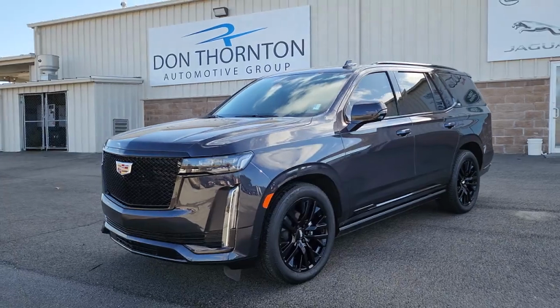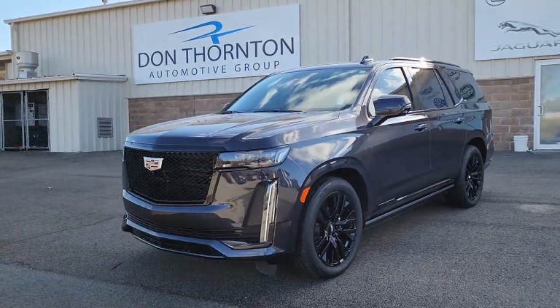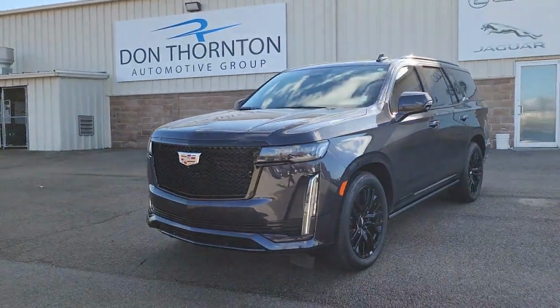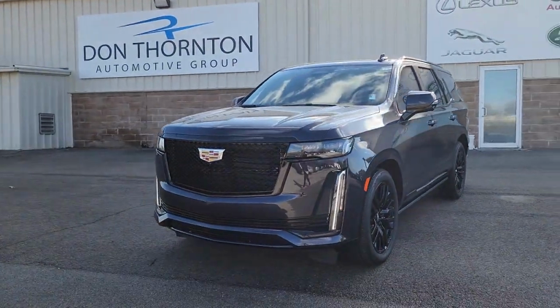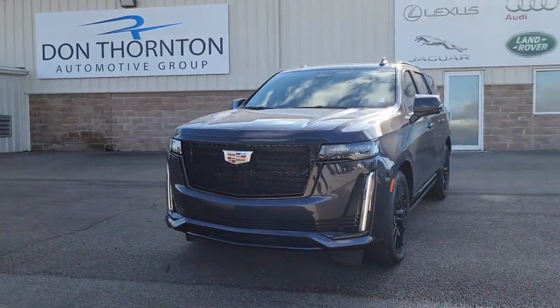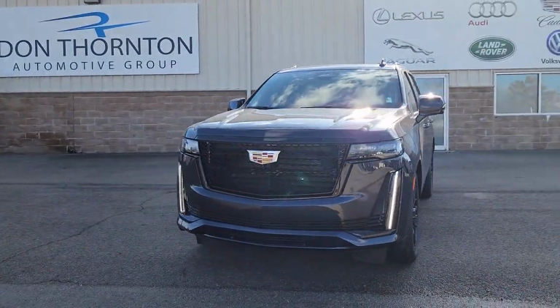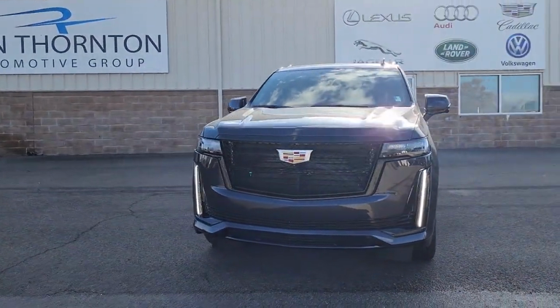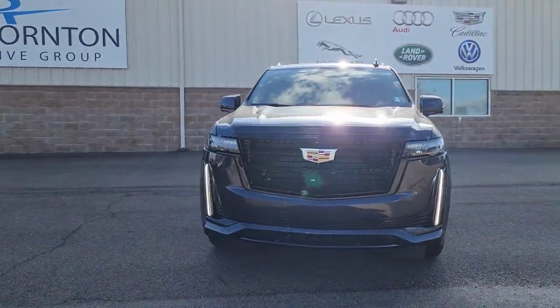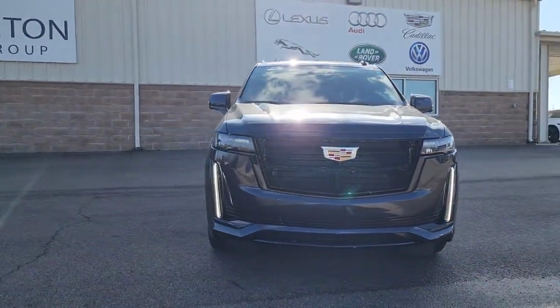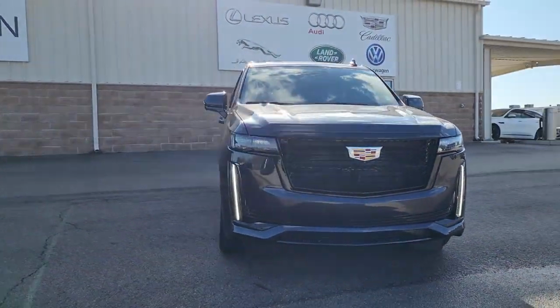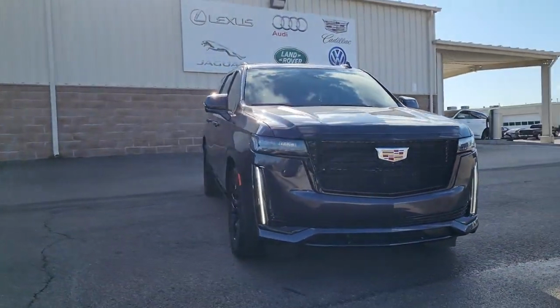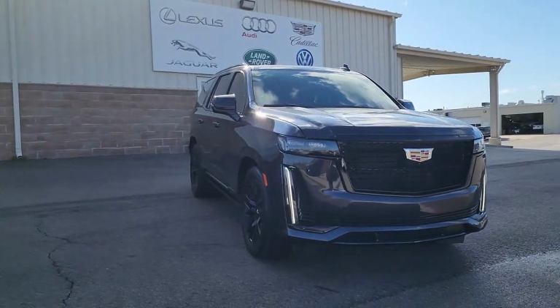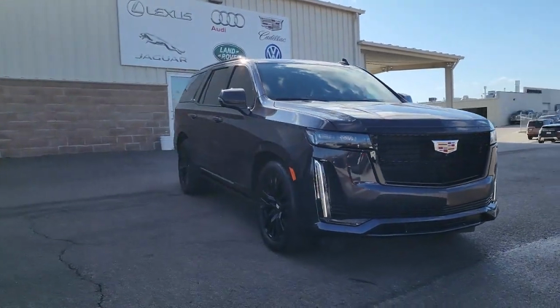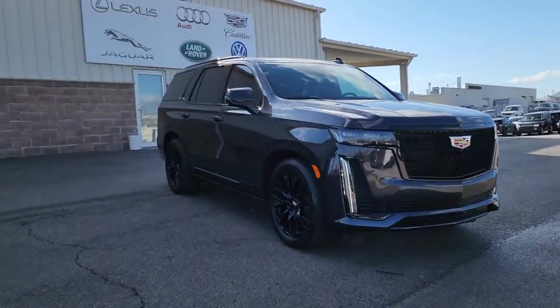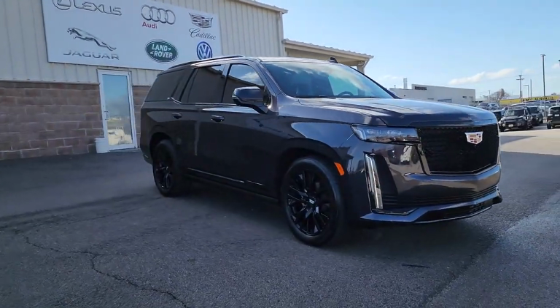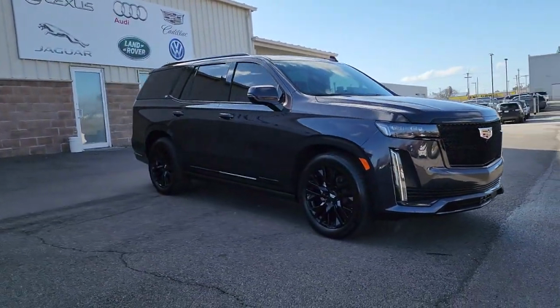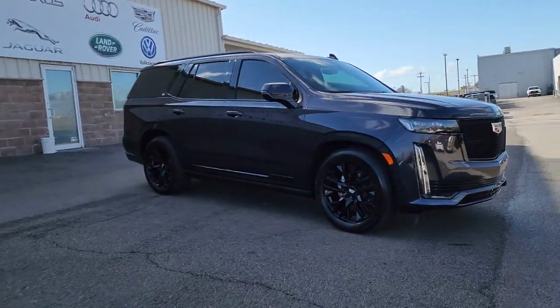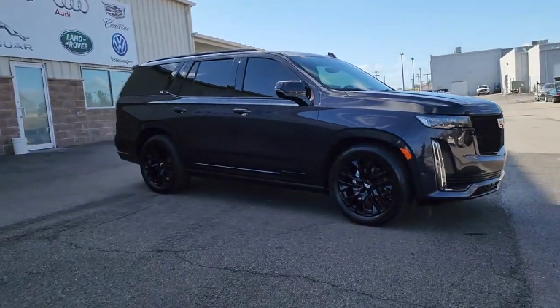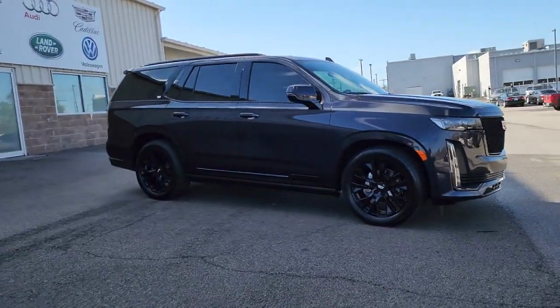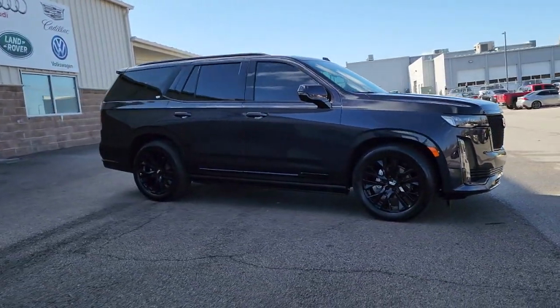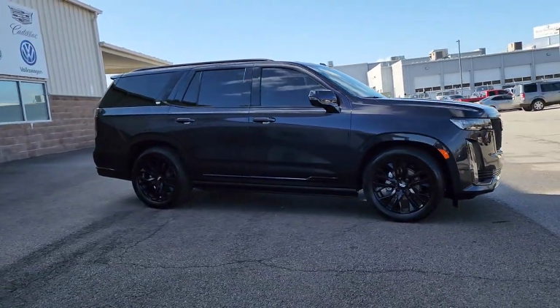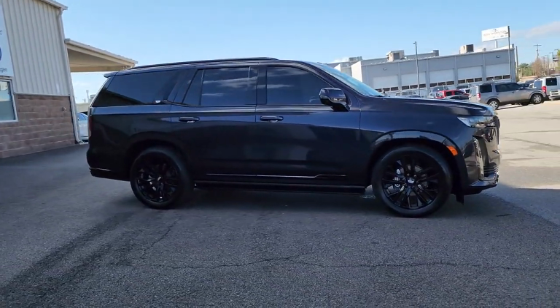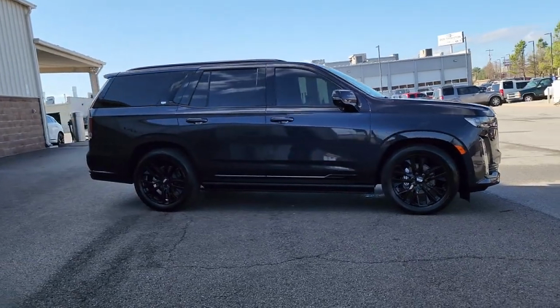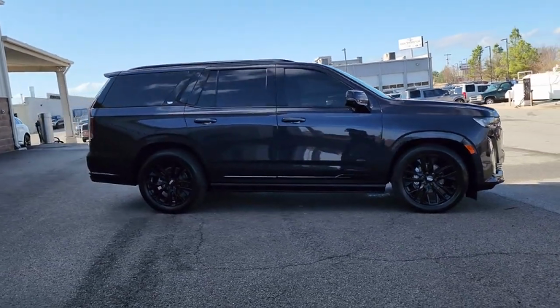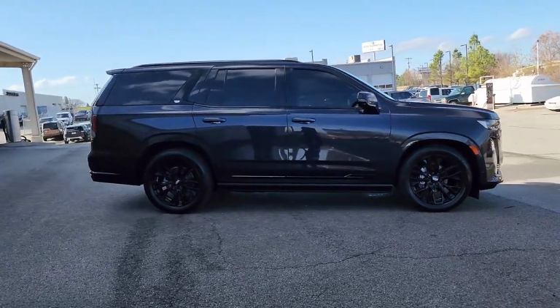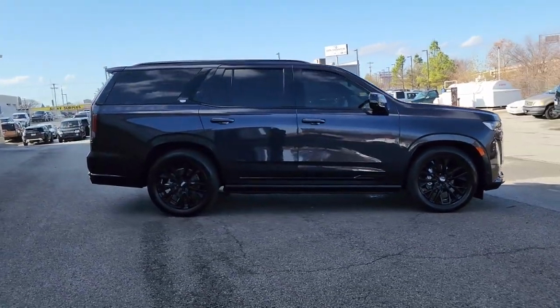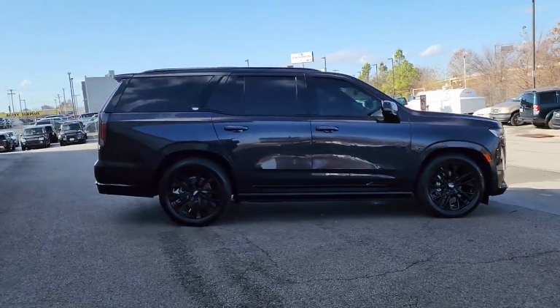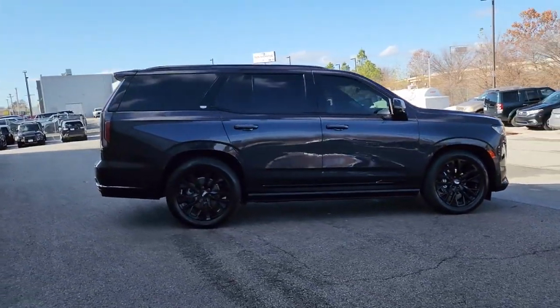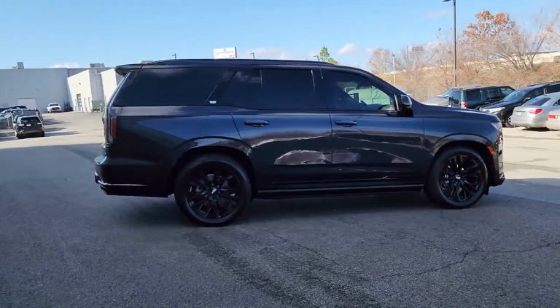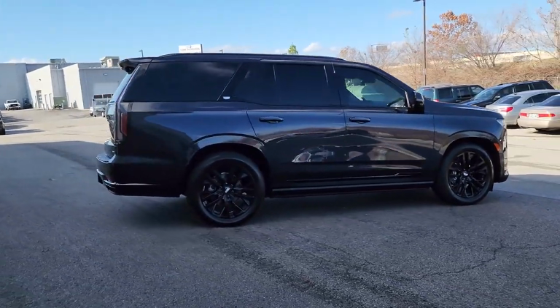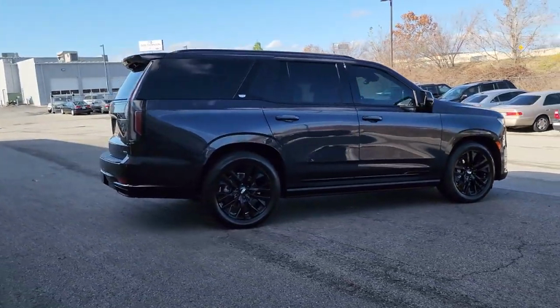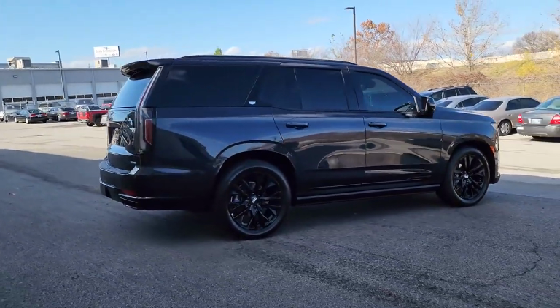Here is a wonderful 2023 Cadillac Escalade. With less than 5,000 miles on the odometer, this vehicle stands out from the rest. Make family road trips unforgettable in this meticulously crafted Escalade.